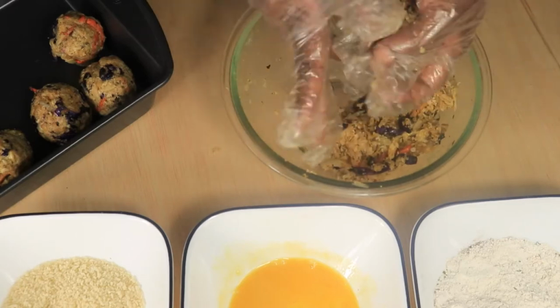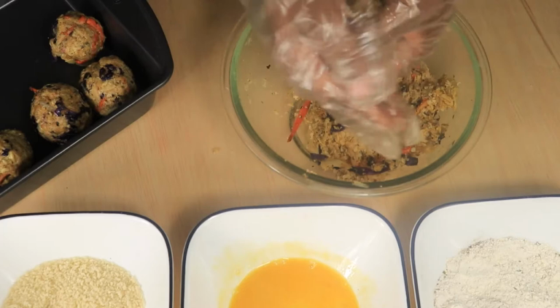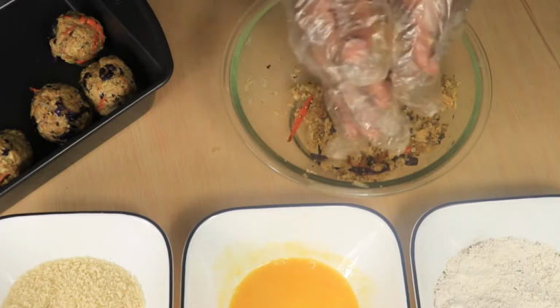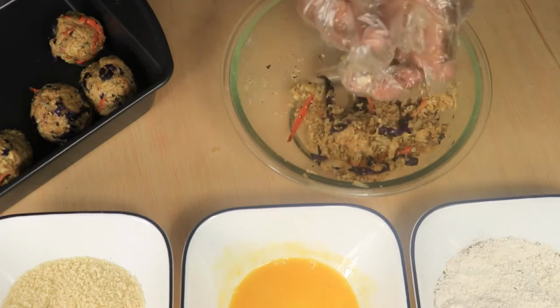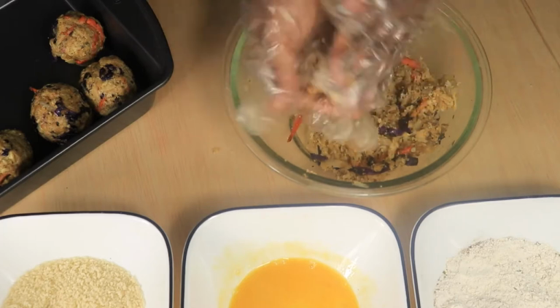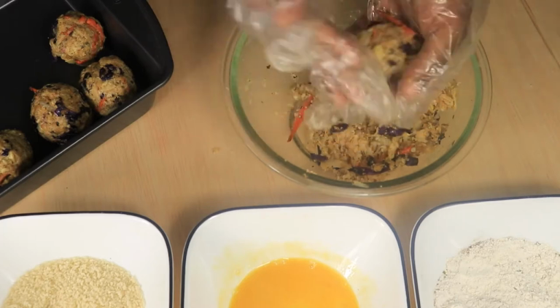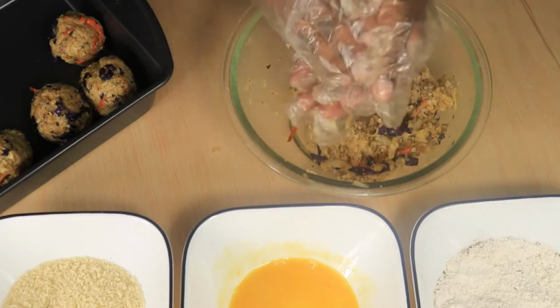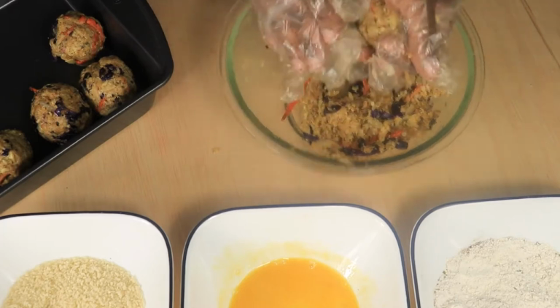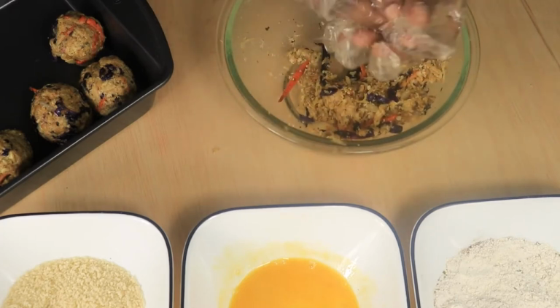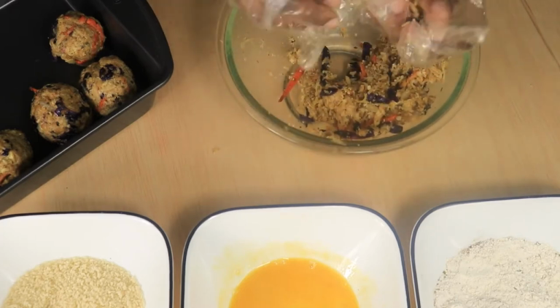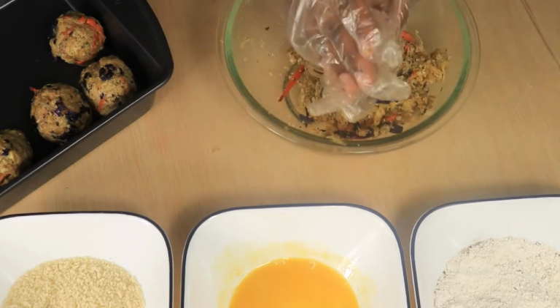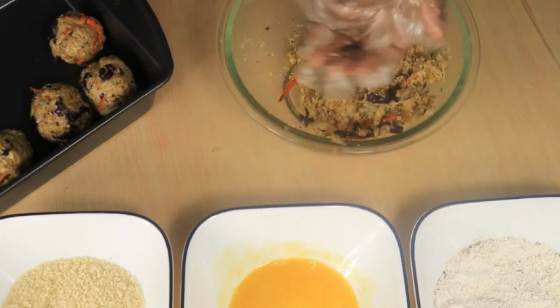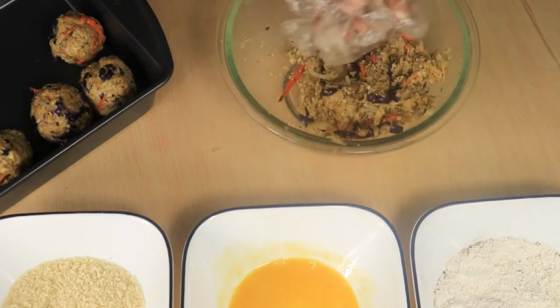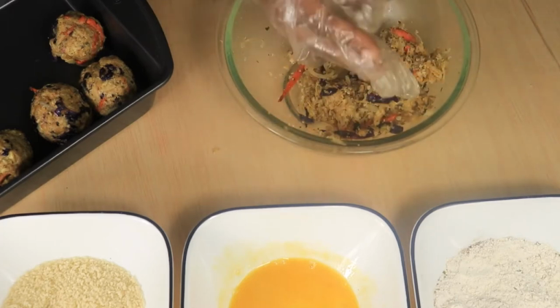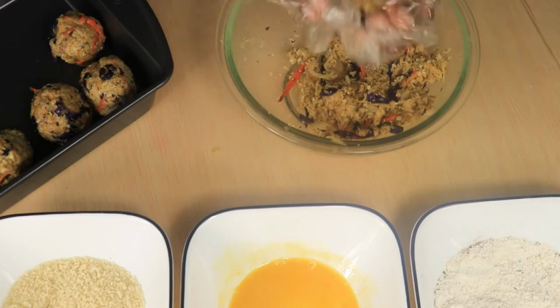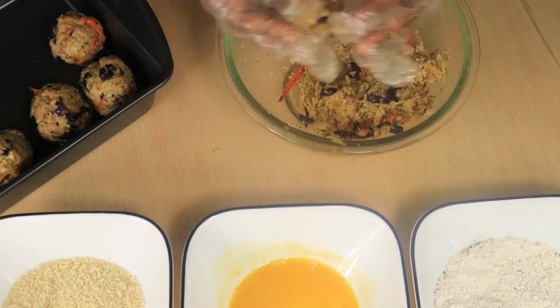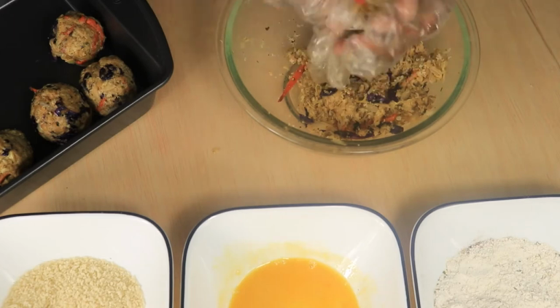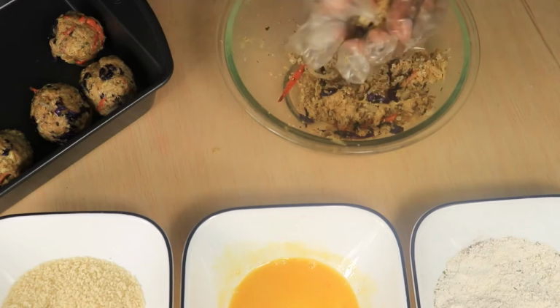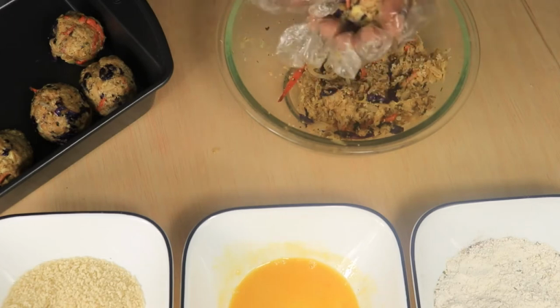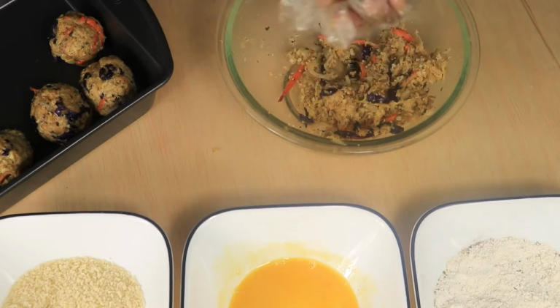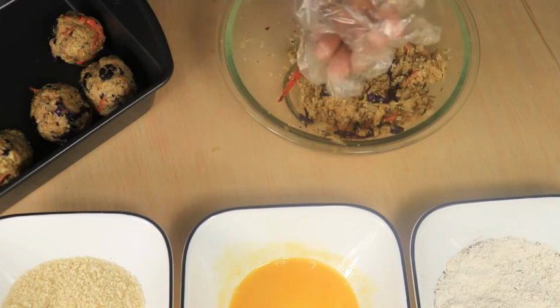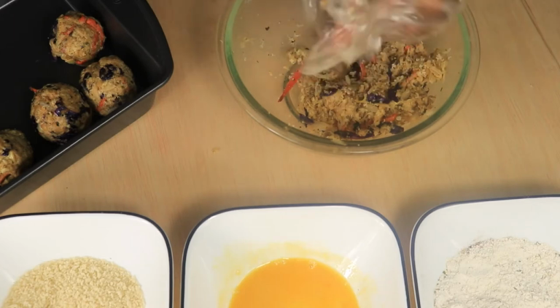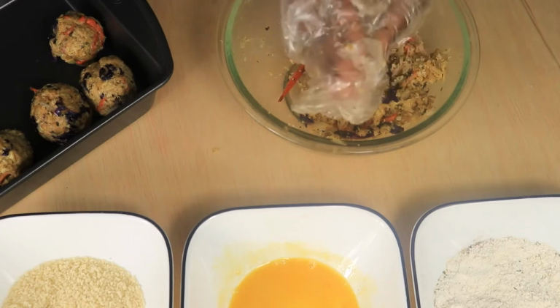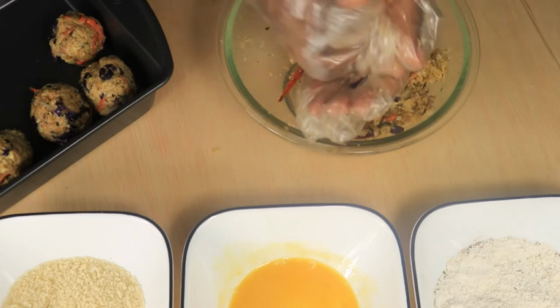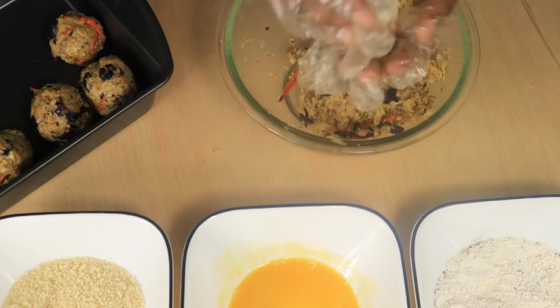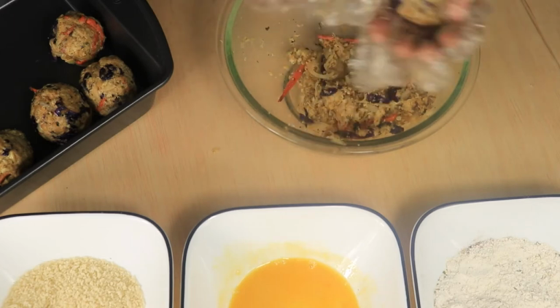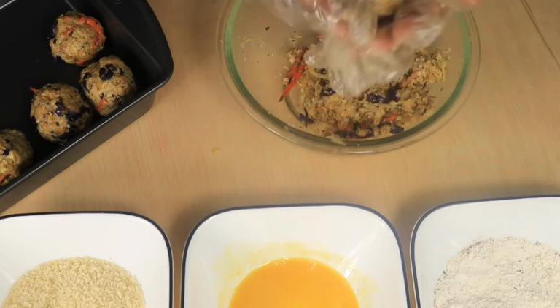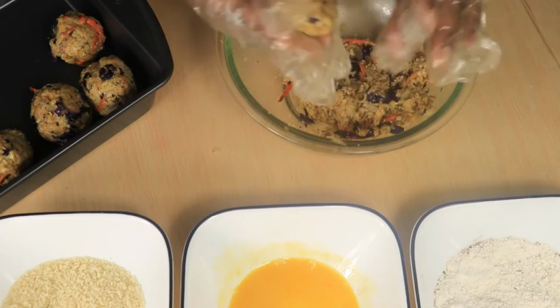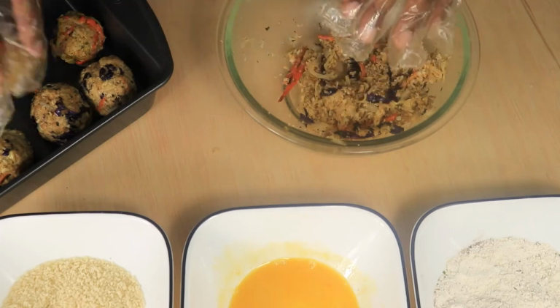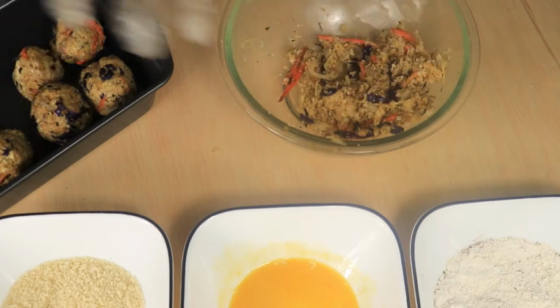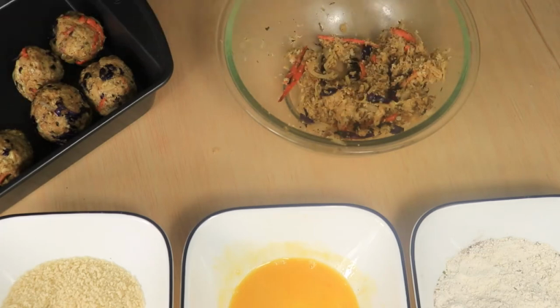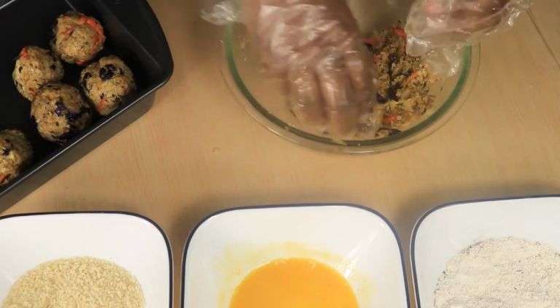Roll and shape the mixture tightly to avoid the balls from breaking open during the frying process. Most people add cooked meat in their sauerkraut balls — for instance, Italian sausage, ground turkey, or even beef. If you eat sauerkraut balls, put the type of meat you use in your recipe in the comment box below.